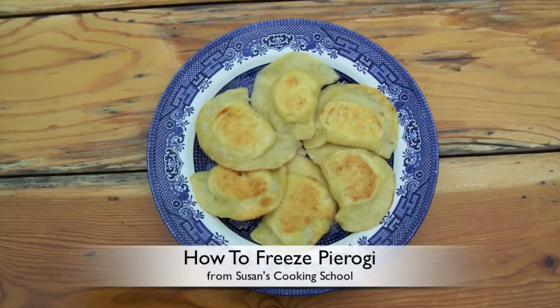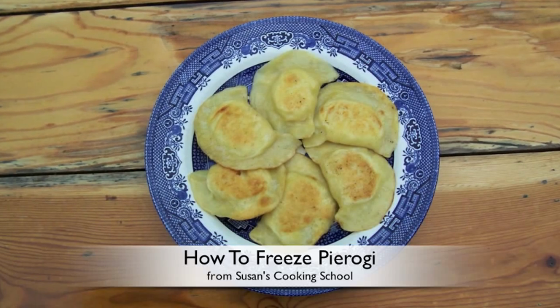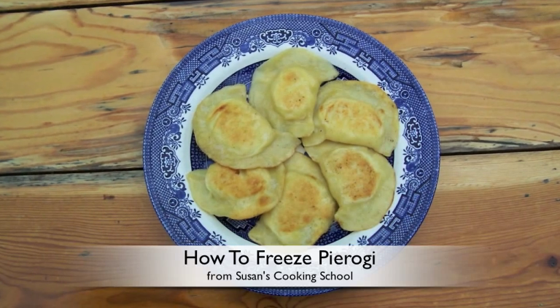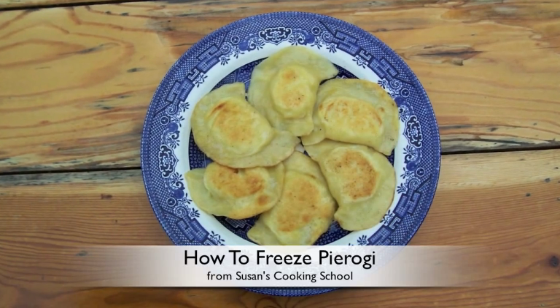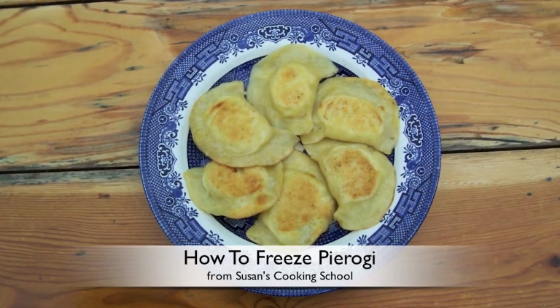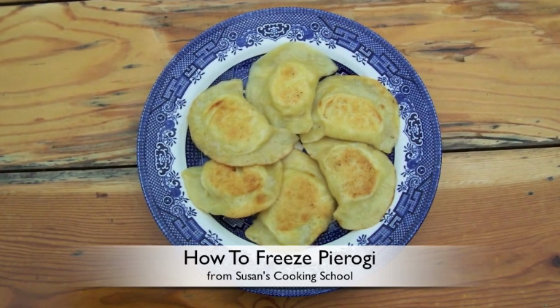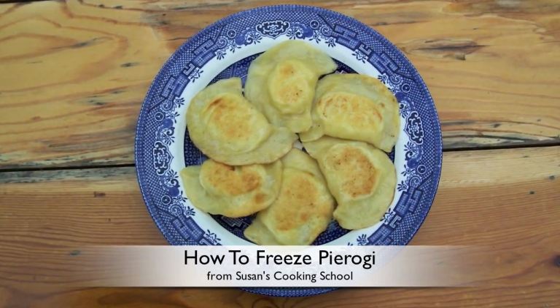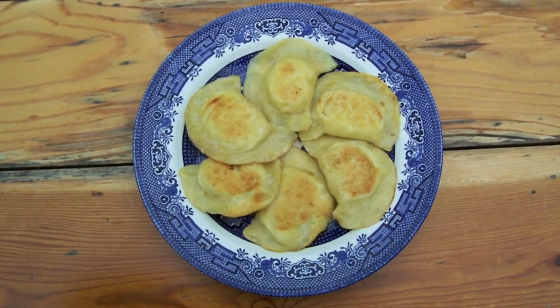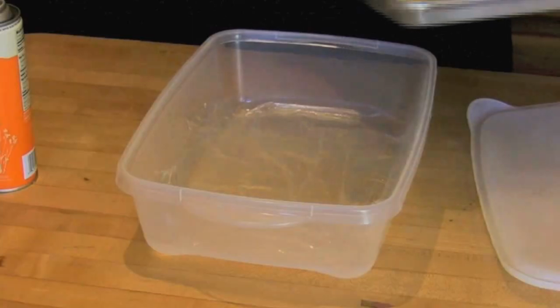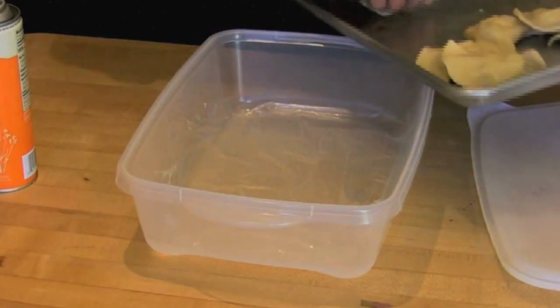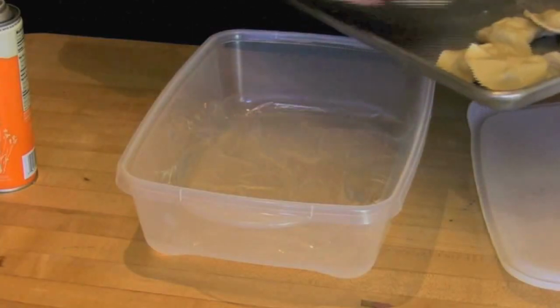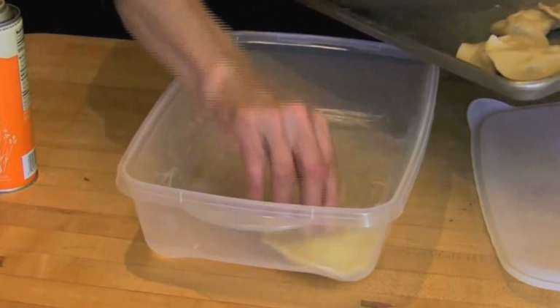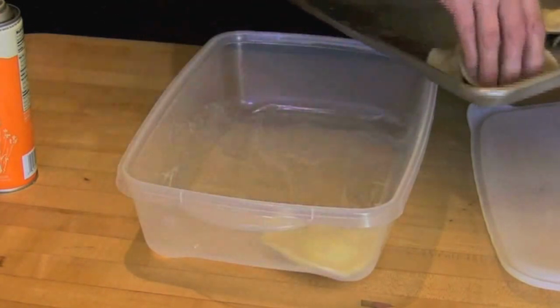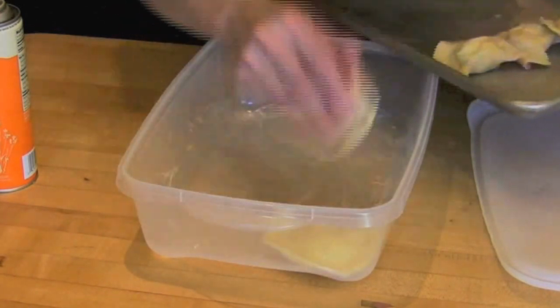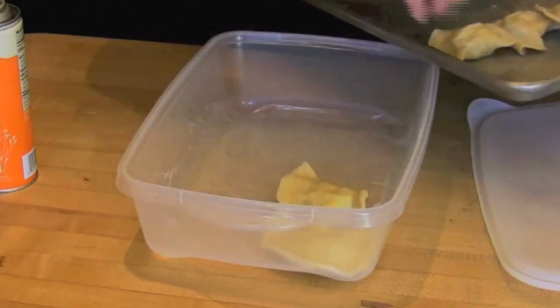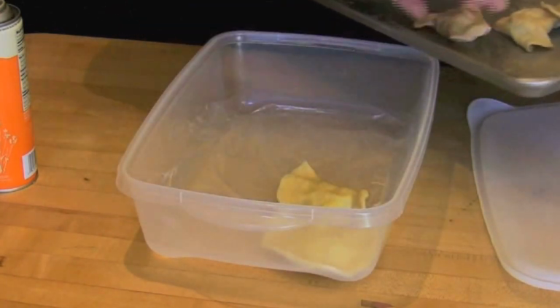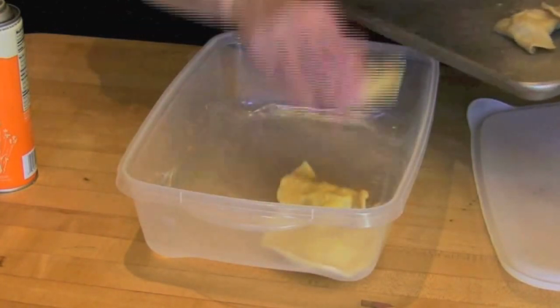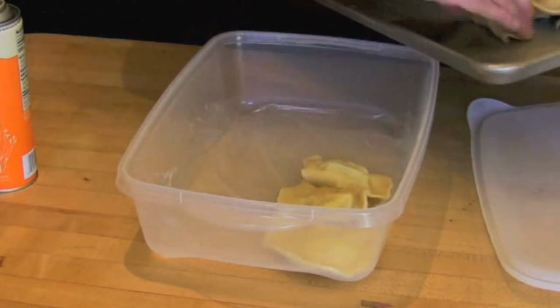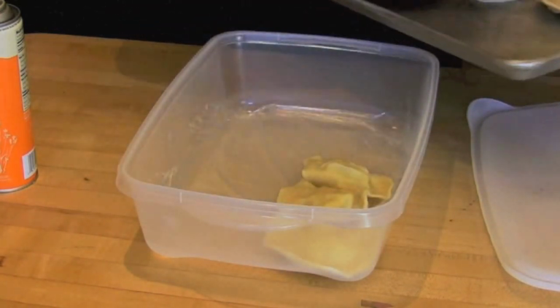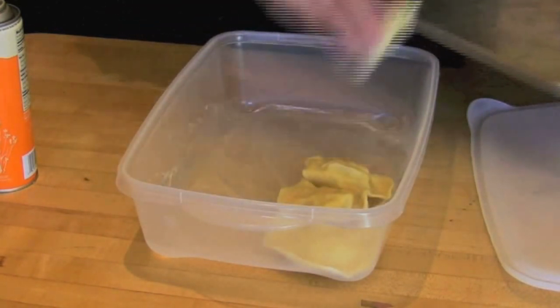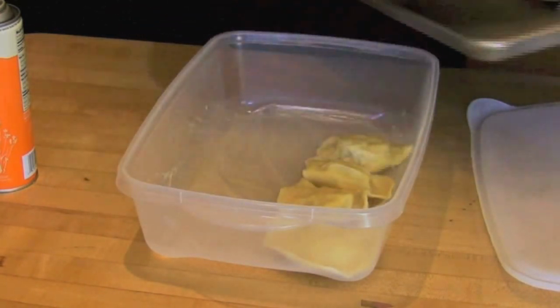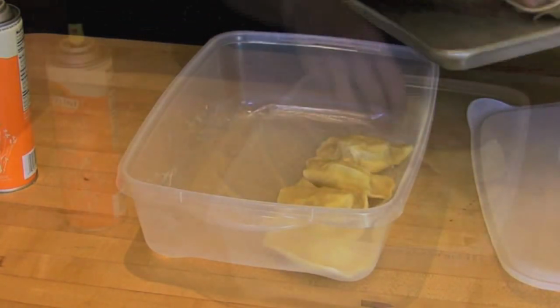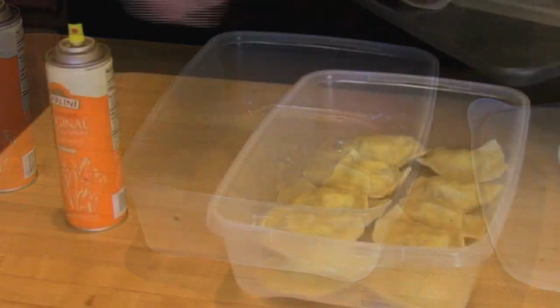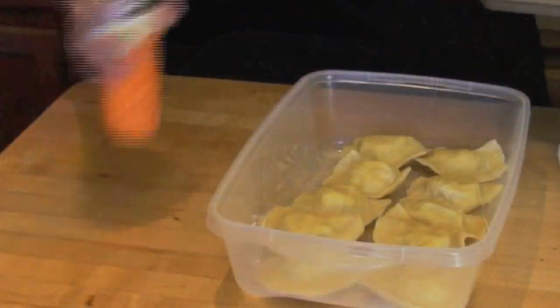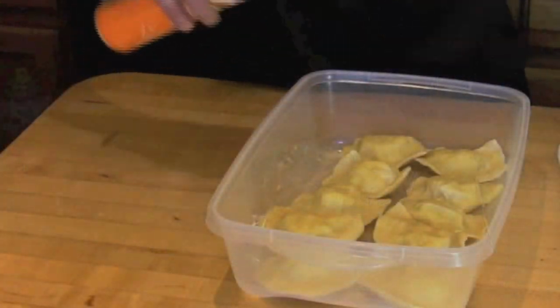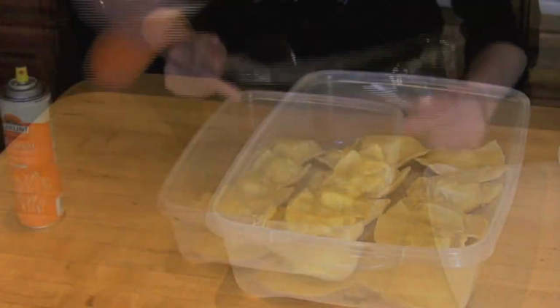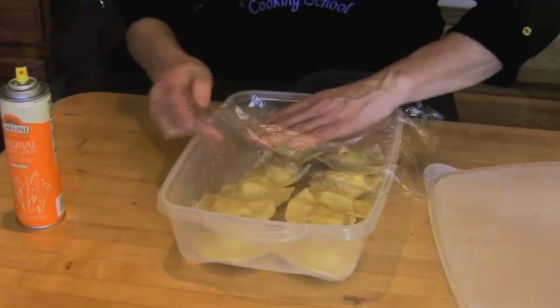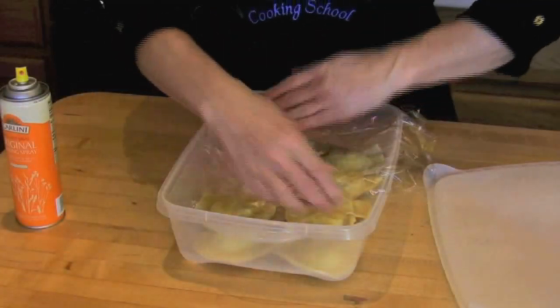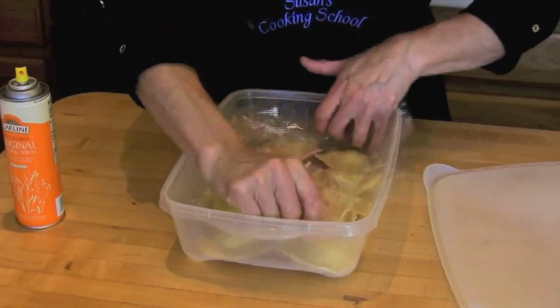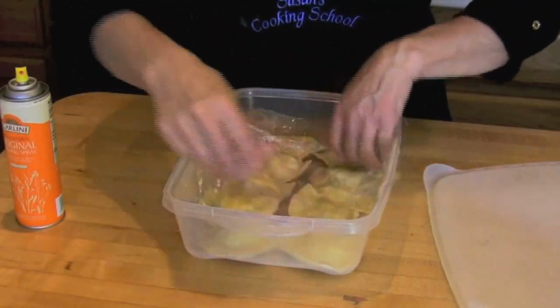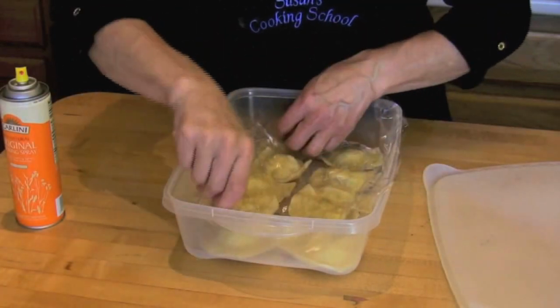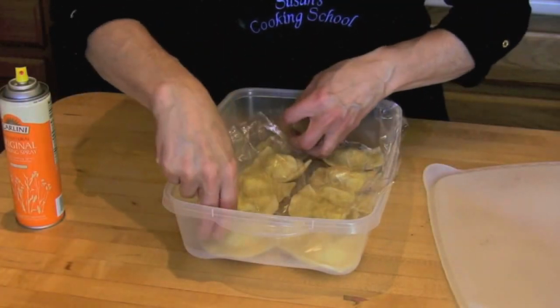One of the great things about making pierogi is that they freeze really well. Just line the bottom of your container with plastic wrap, spray with a non-stick coating, and layer the pierogi, trying not to overlap the edges. Repeat this process until your container is full, then put them in the freezer.